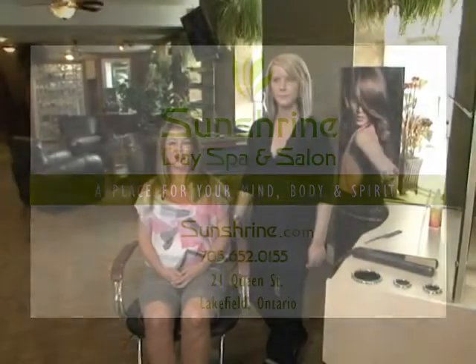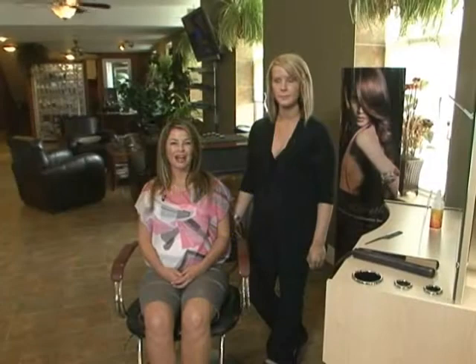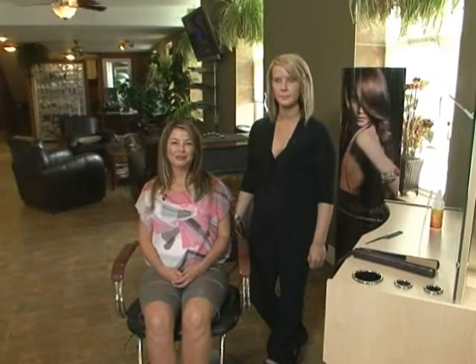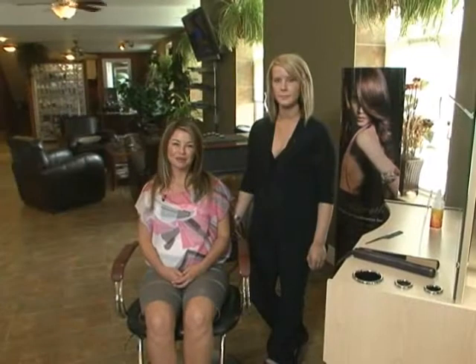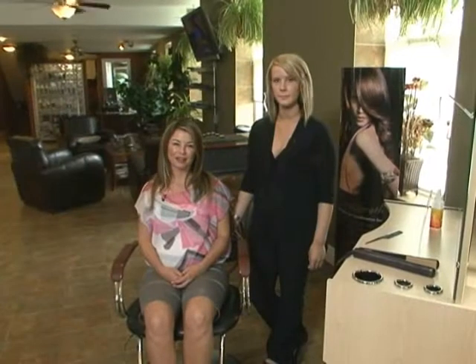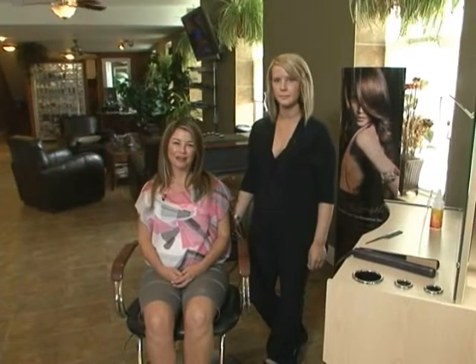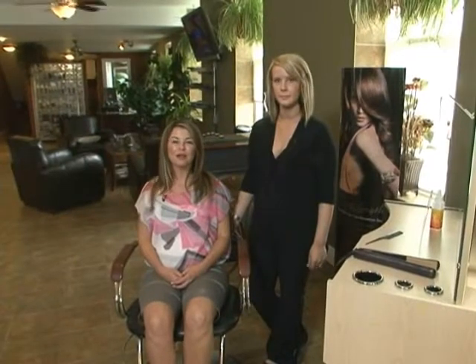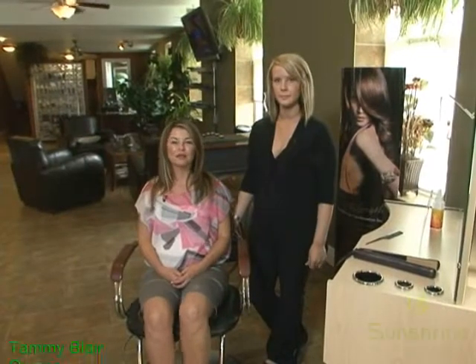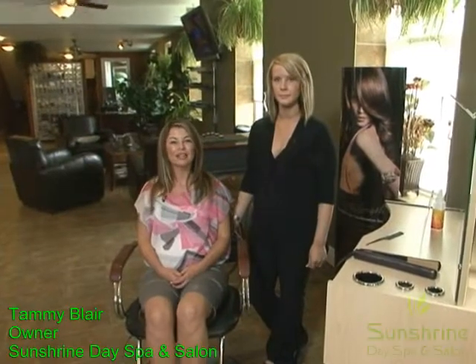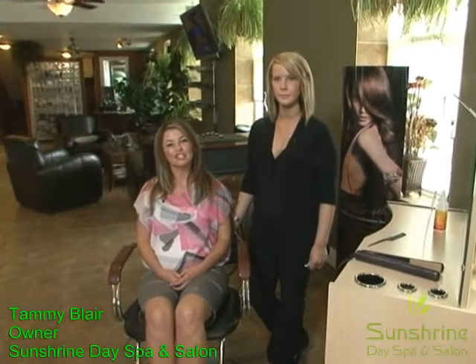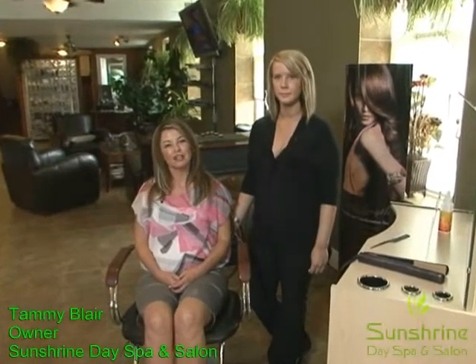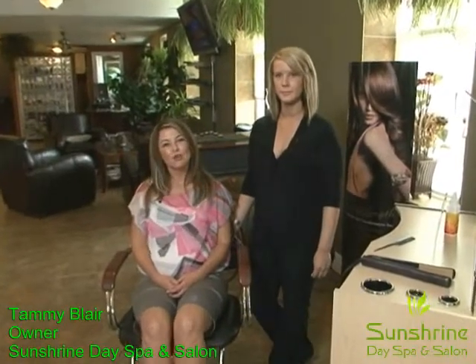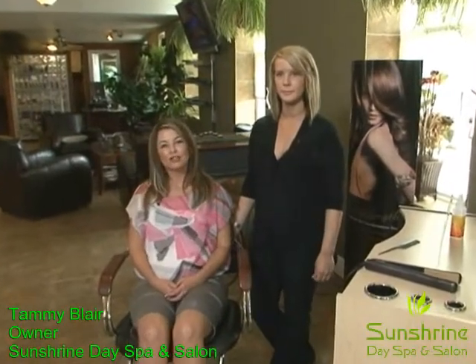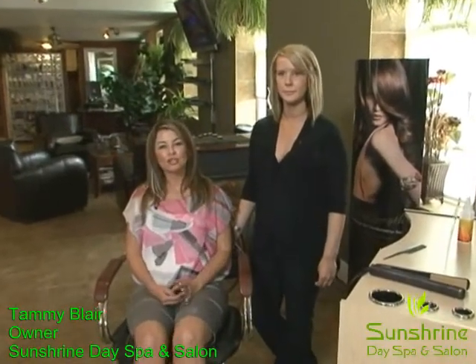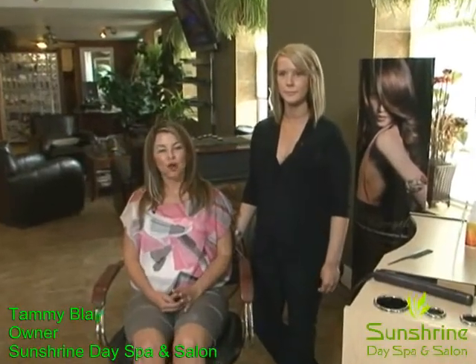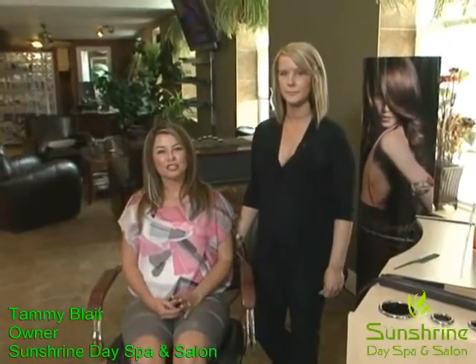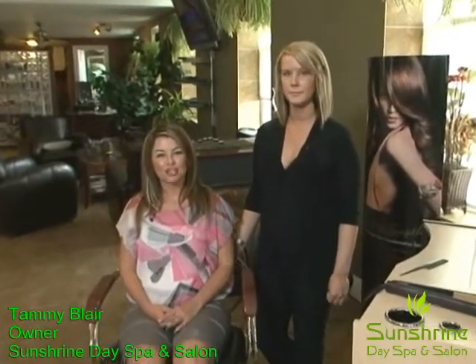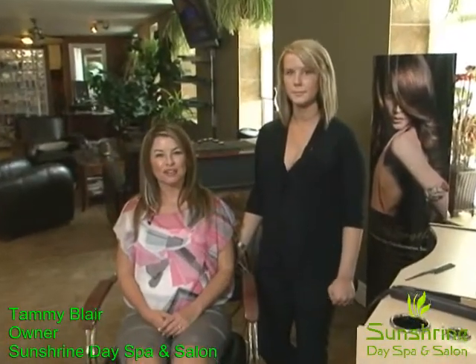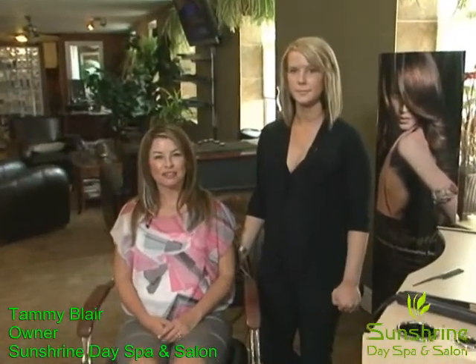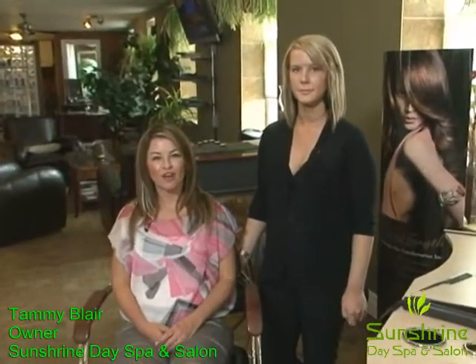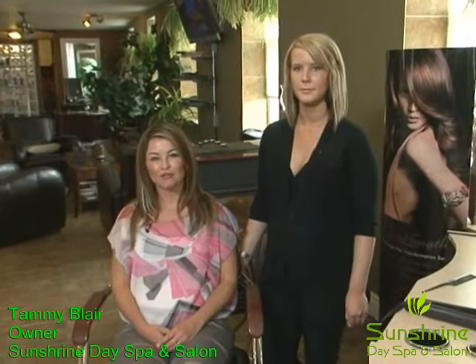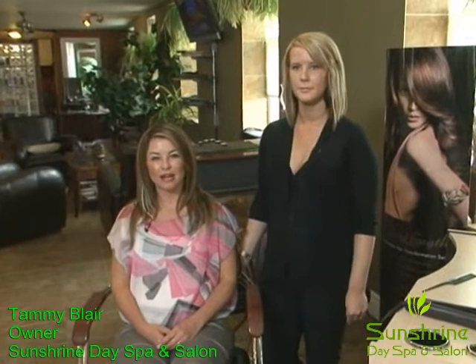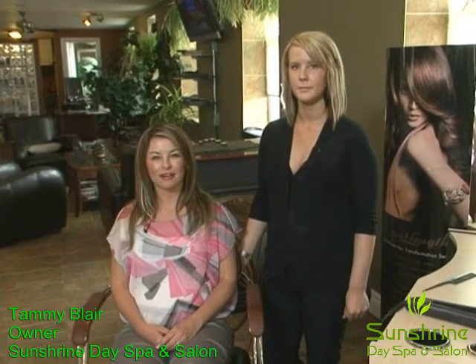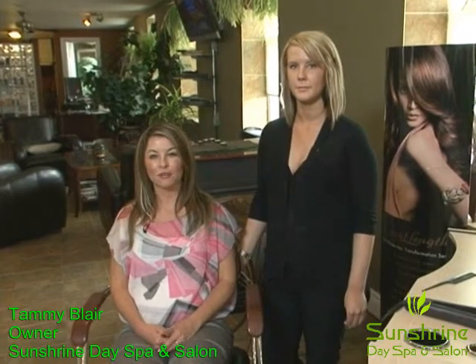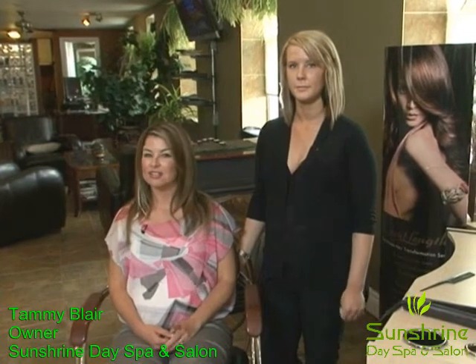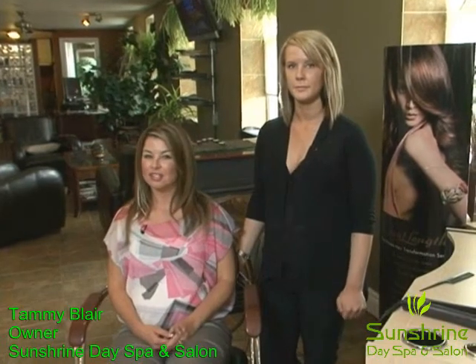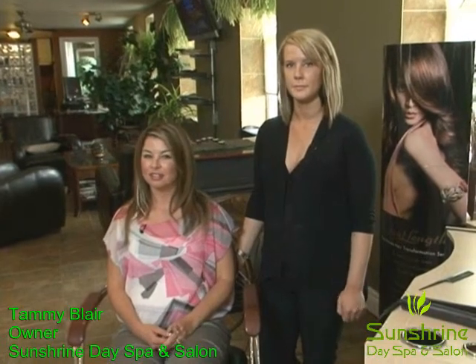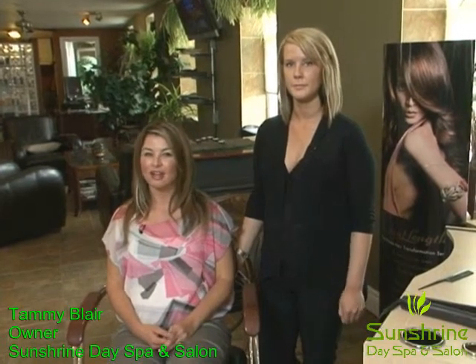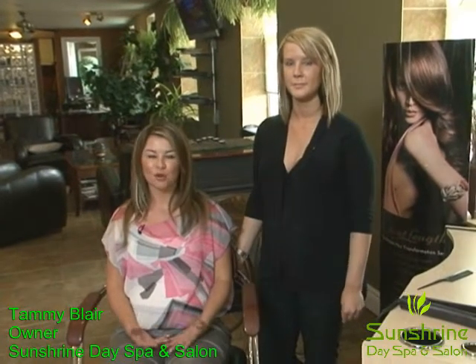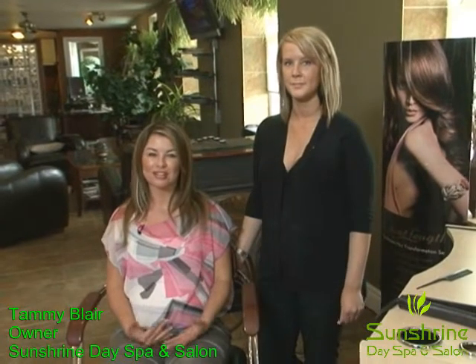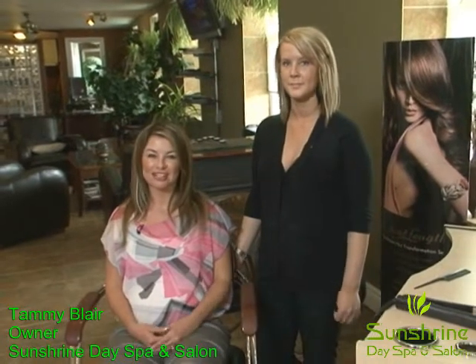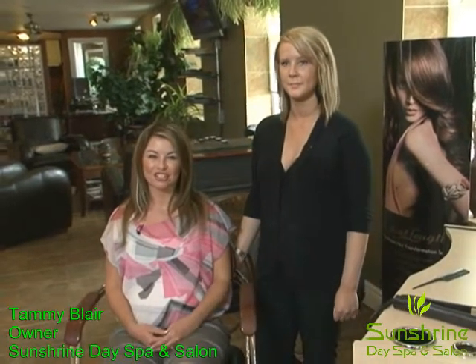Hi, I'm Tammy Blair and welcome to Beauty Connection. Well, Julia Roberts and Jennifer Aniston all have great hair. What's their secret? Of course, hair extensions.